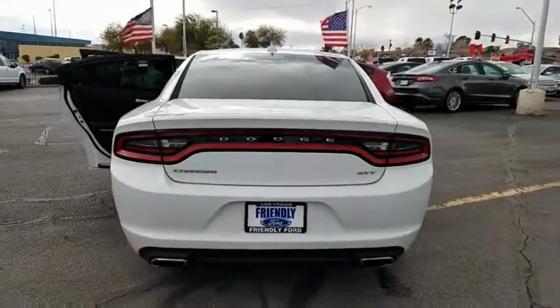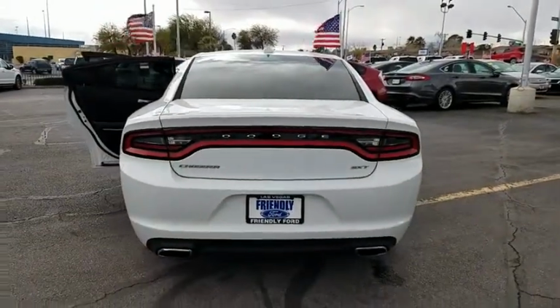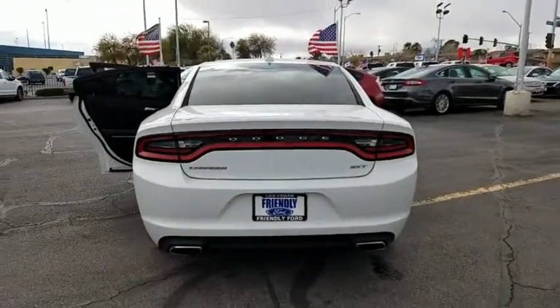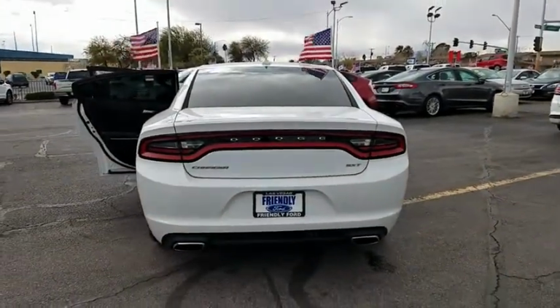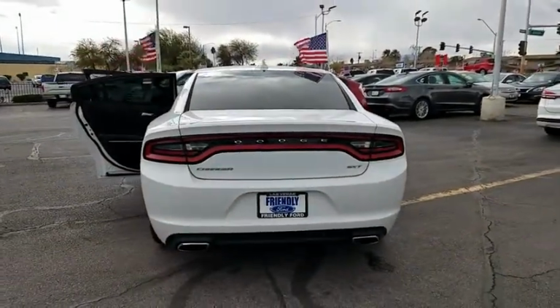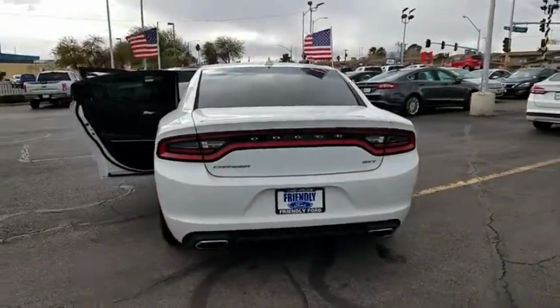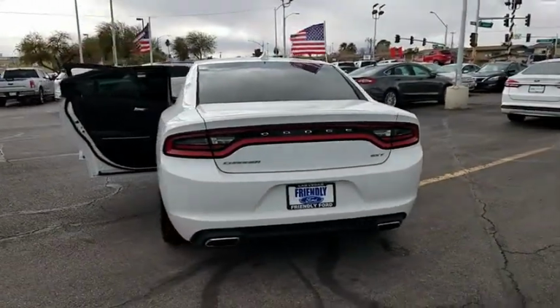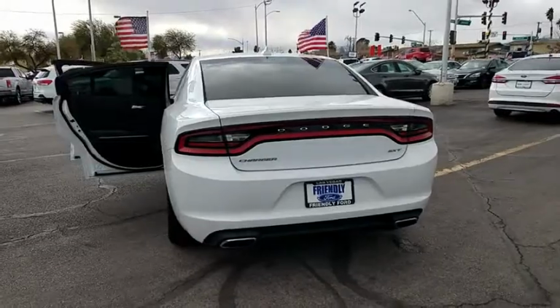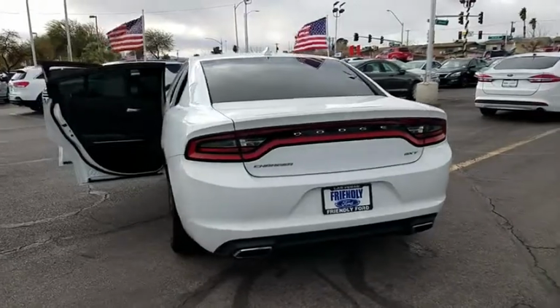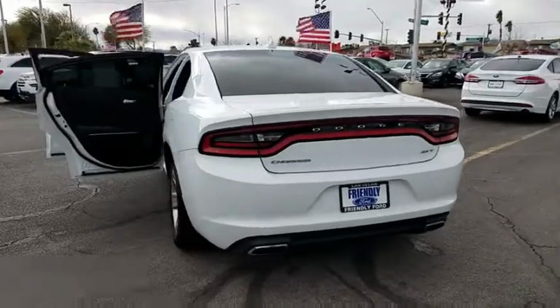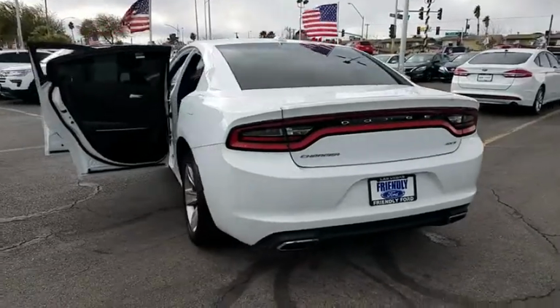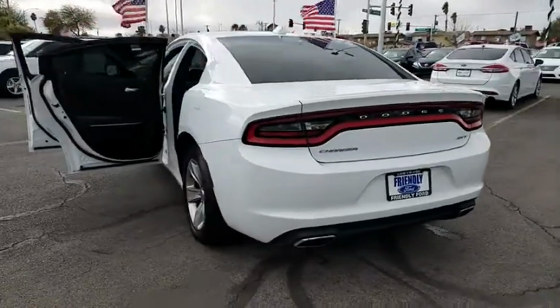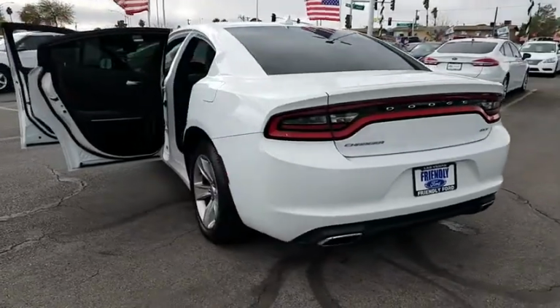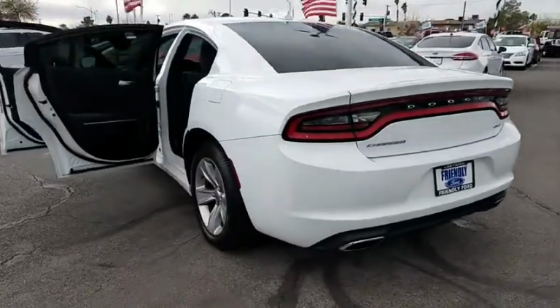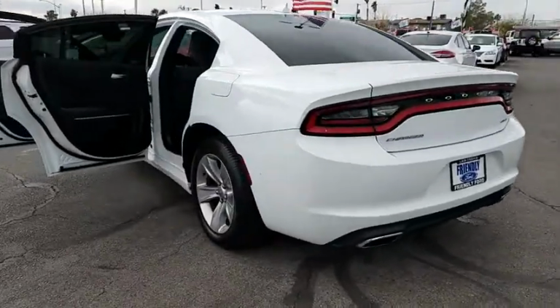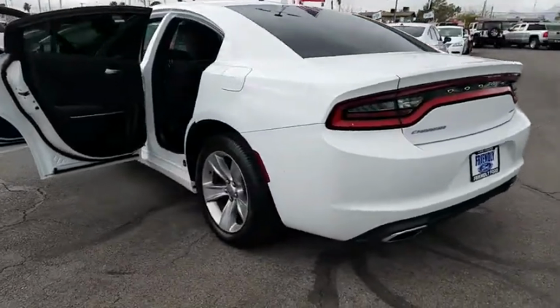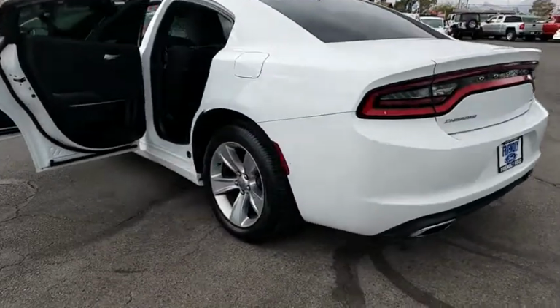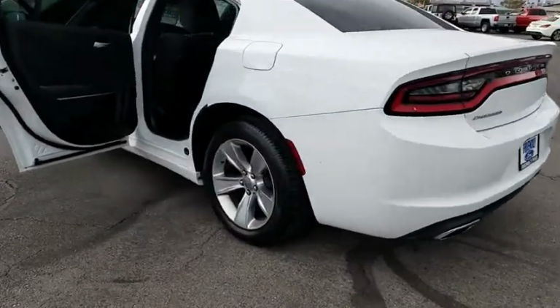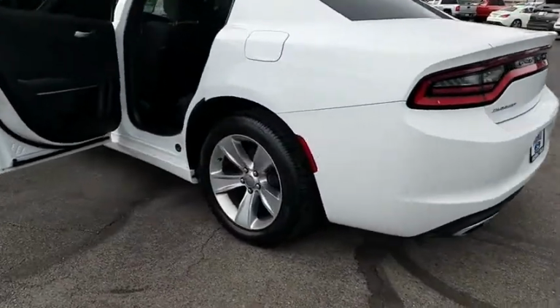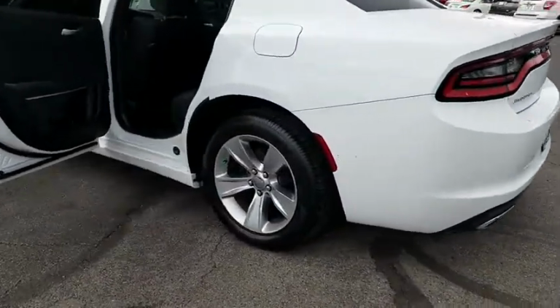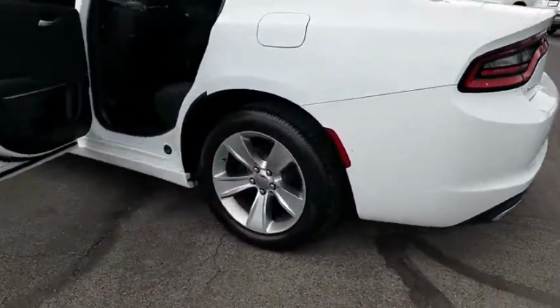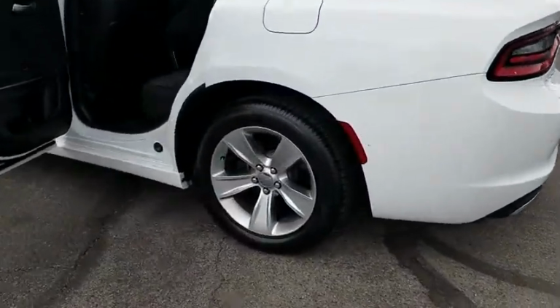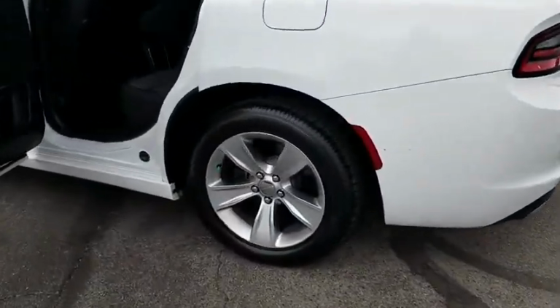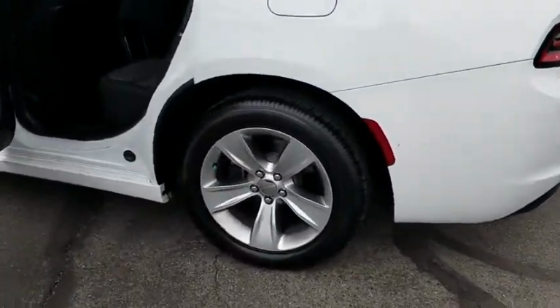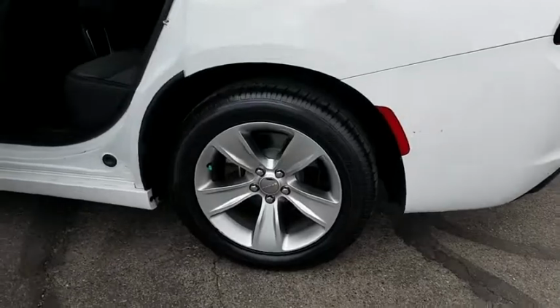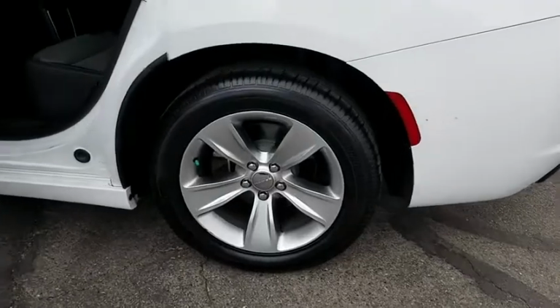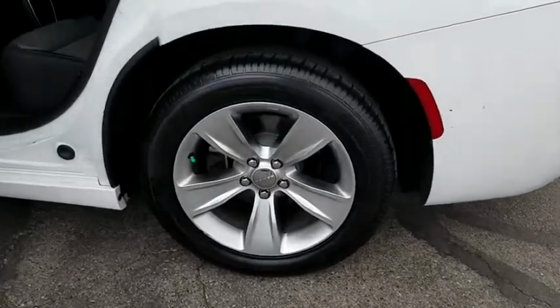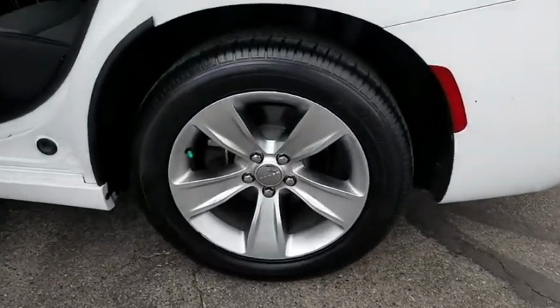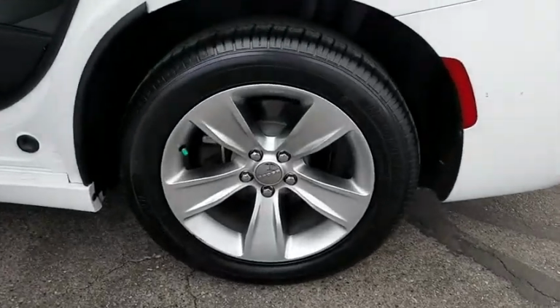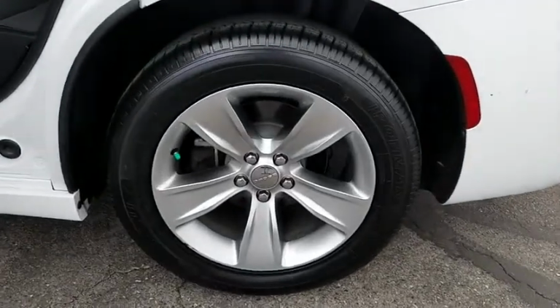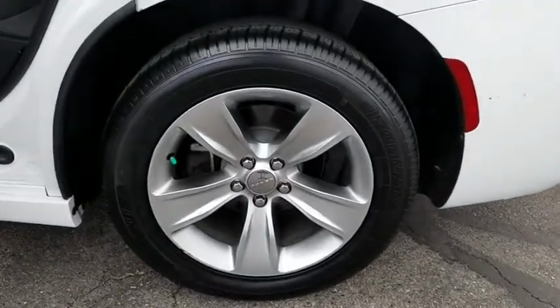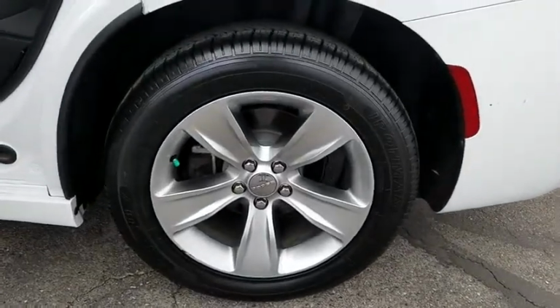Trip computer, heated front seats, brake assist, remote keyless entry, panic alarm, tachometer, overhead console, tilt steering wheel, power driver's seat.